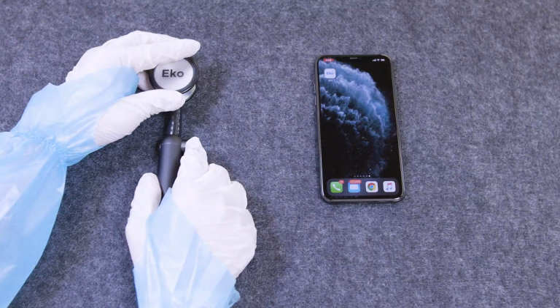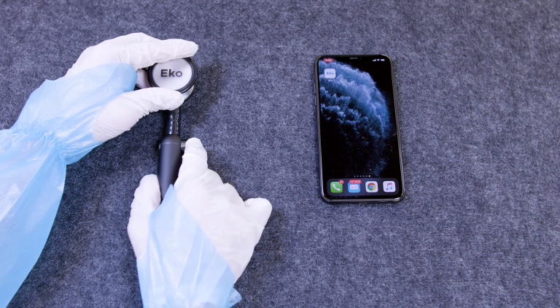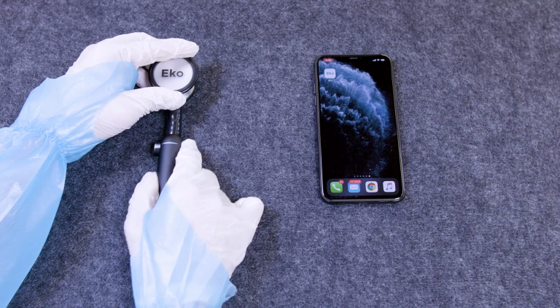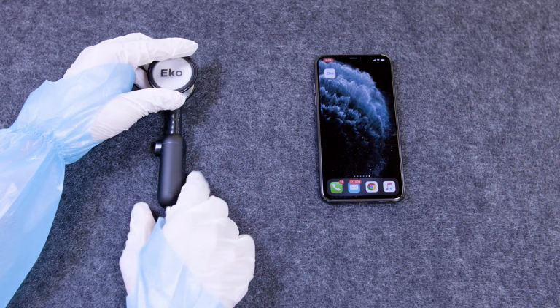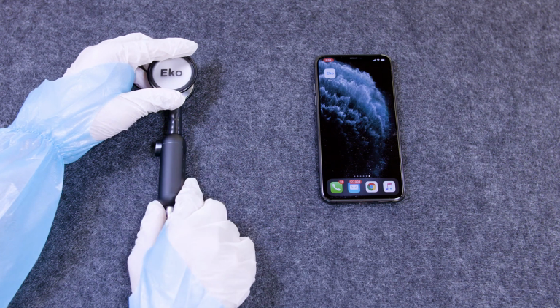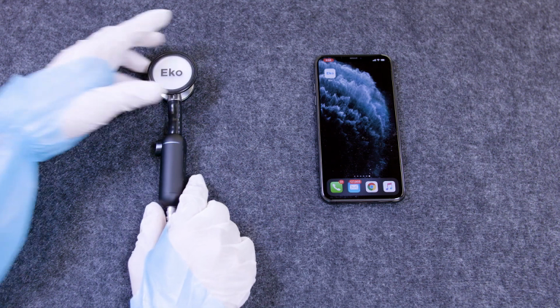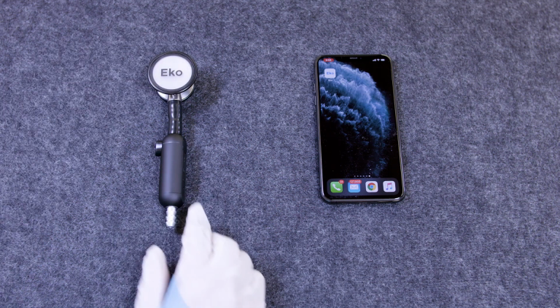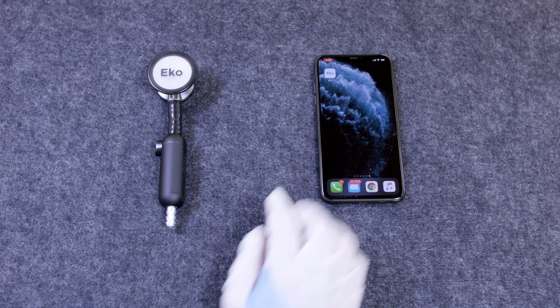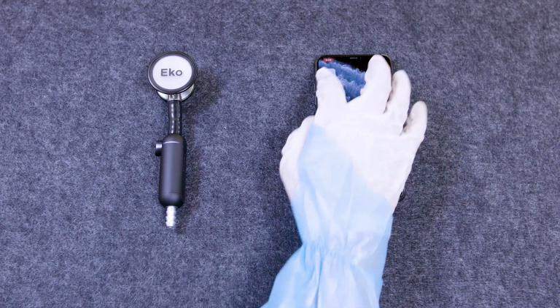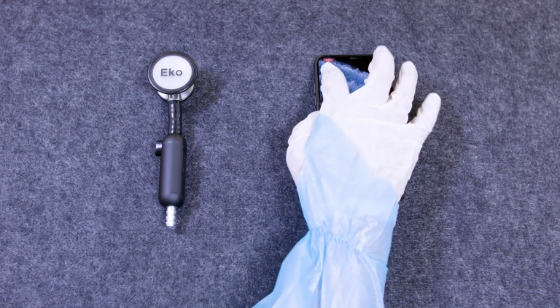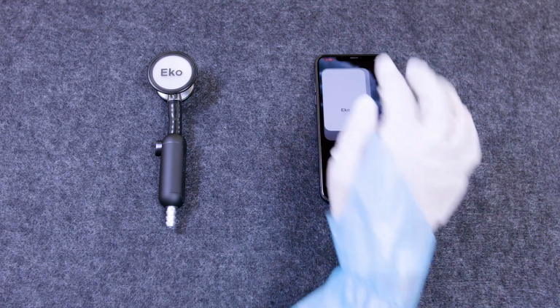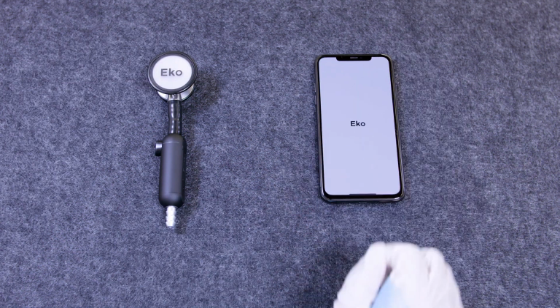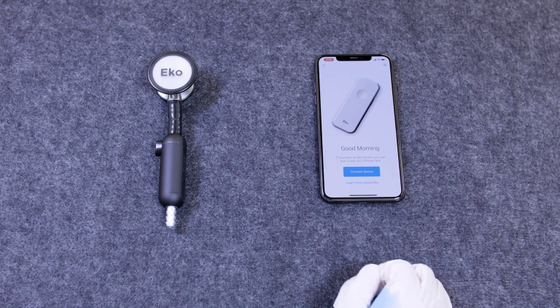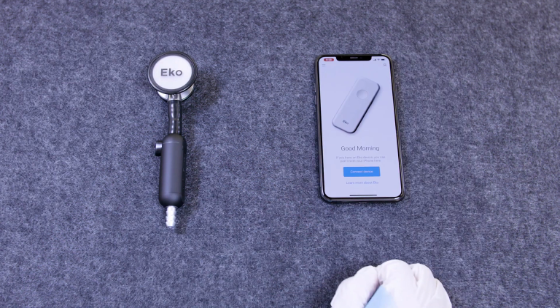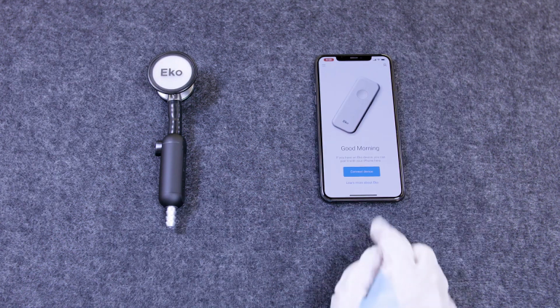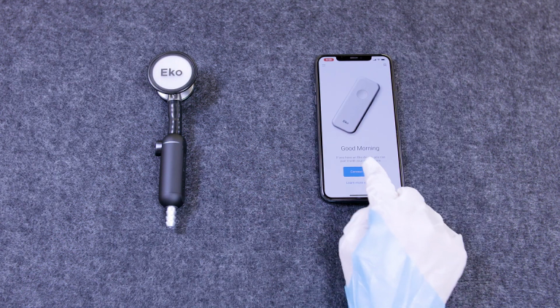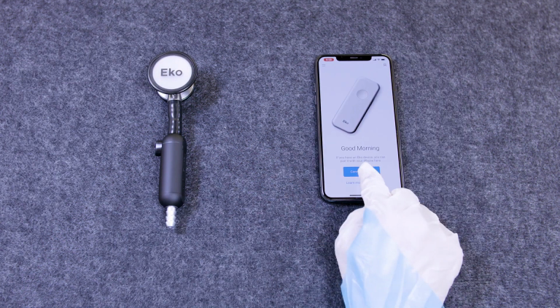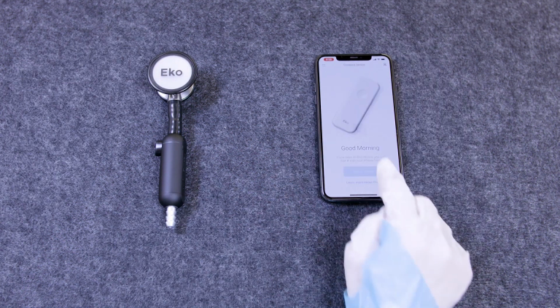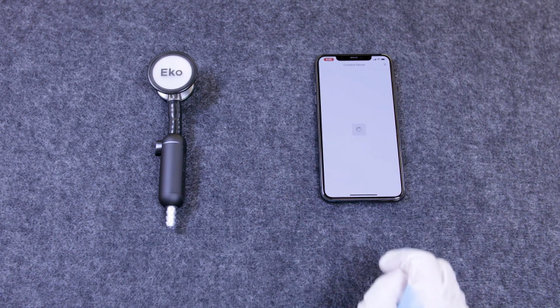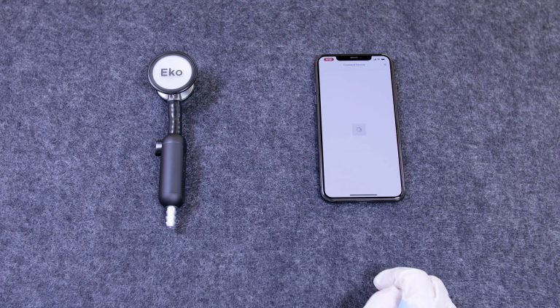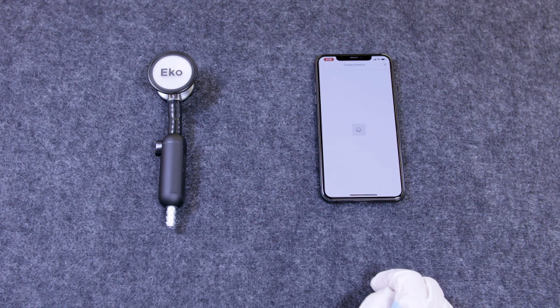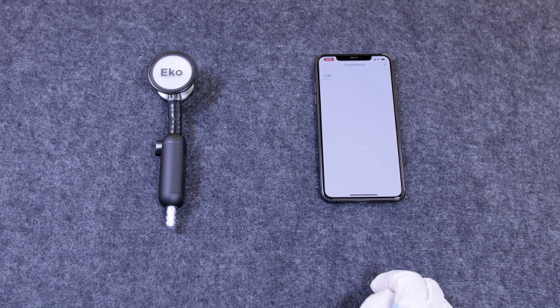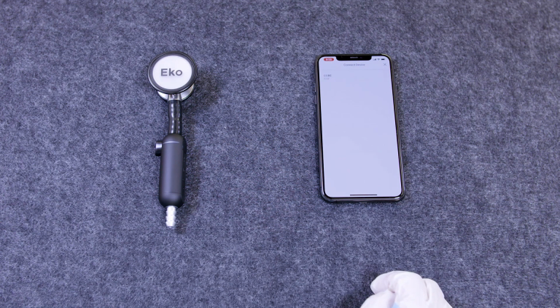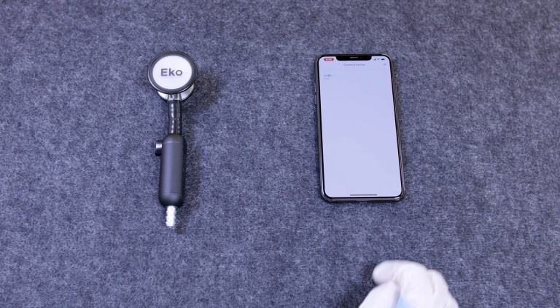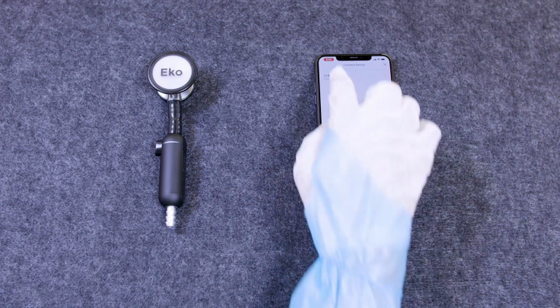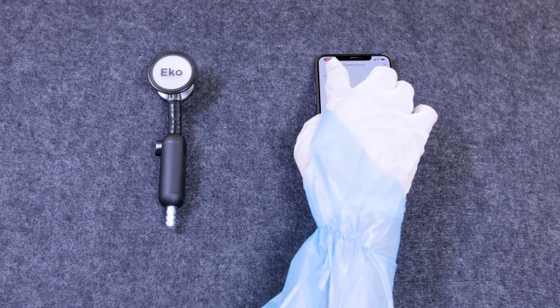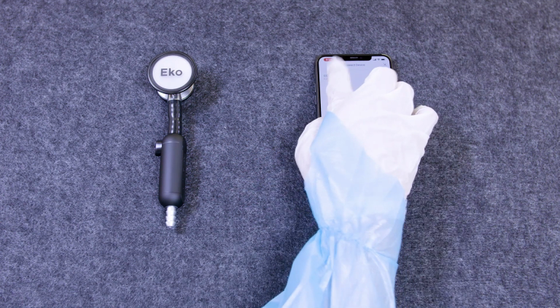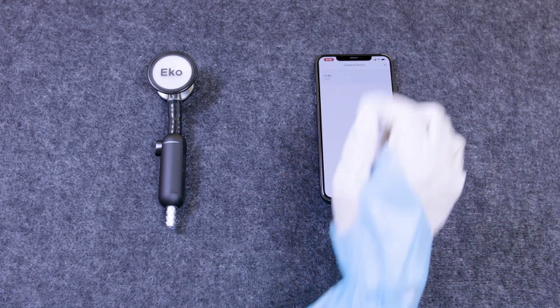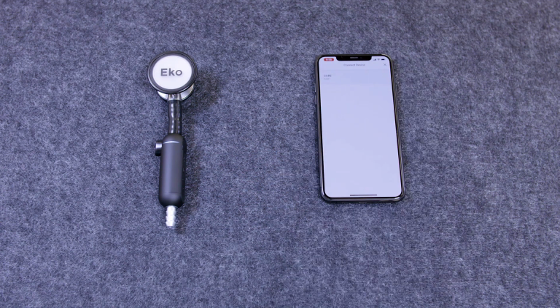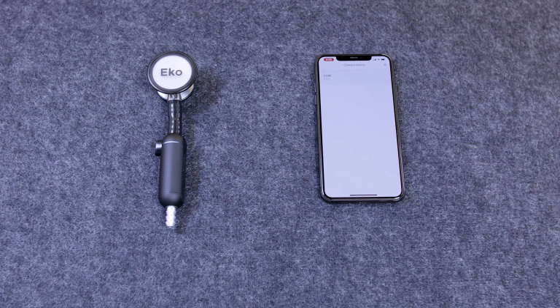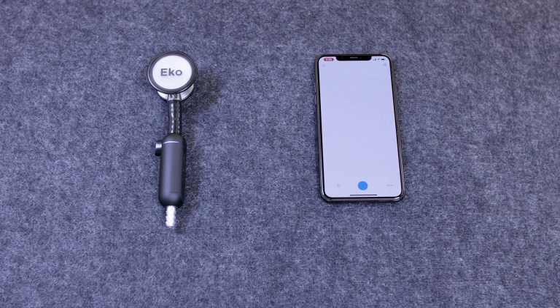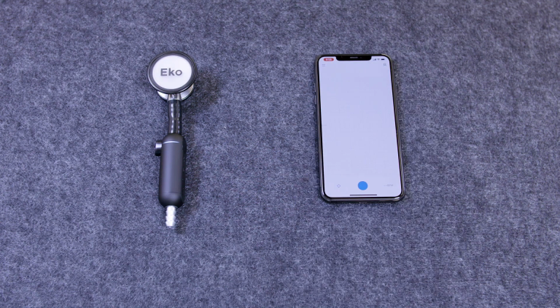Step two: pair your Echo stethoscope with the free Echo app, downloadable on the iOS or Android app store.